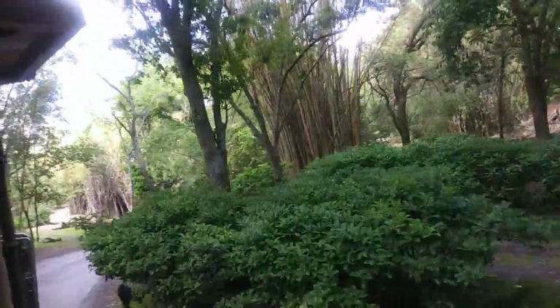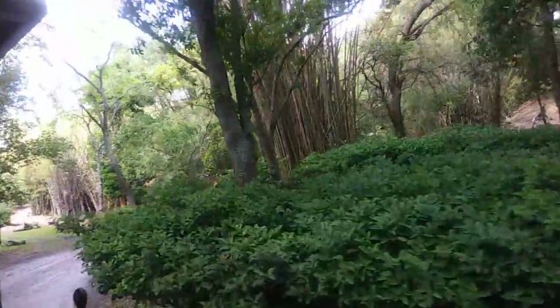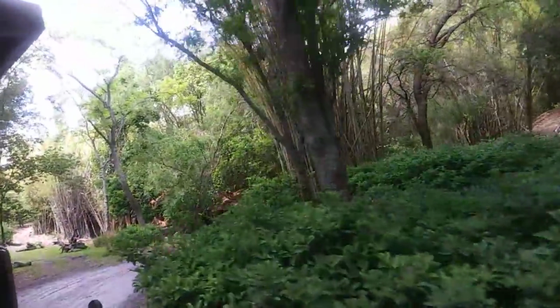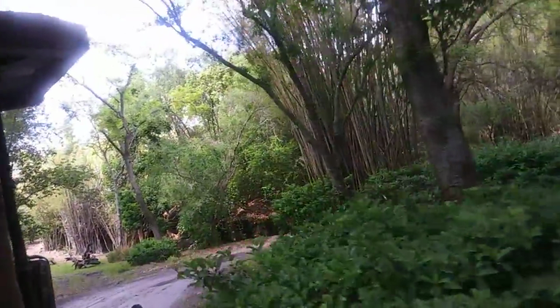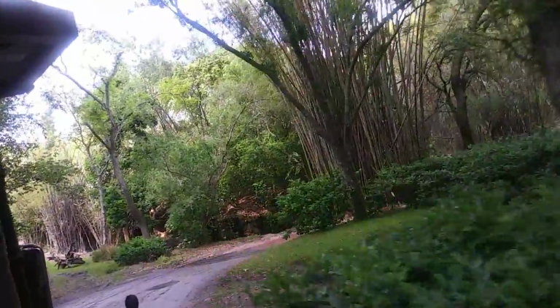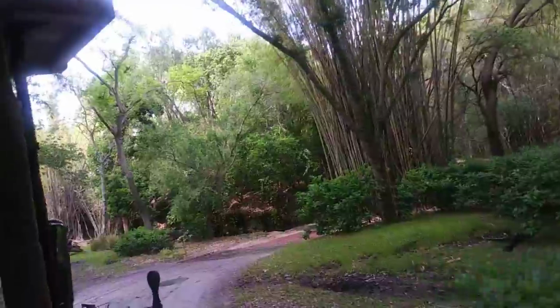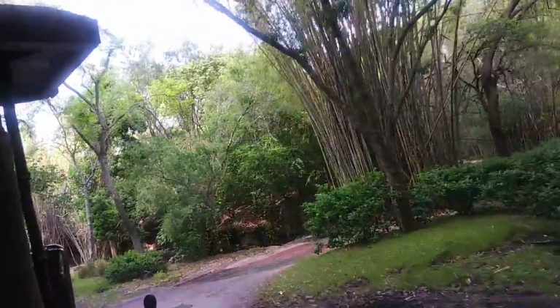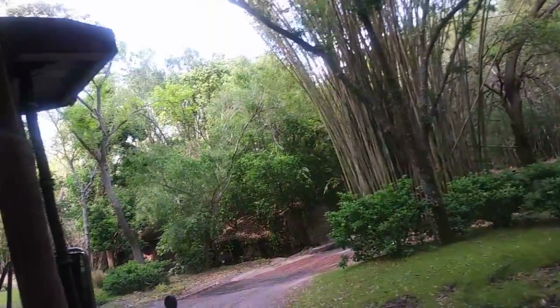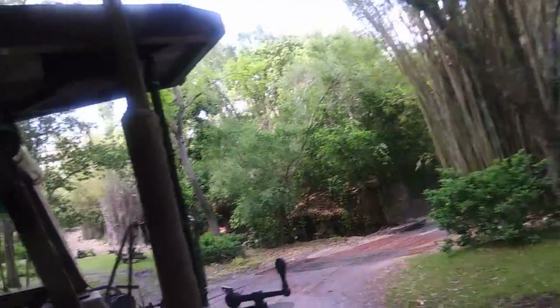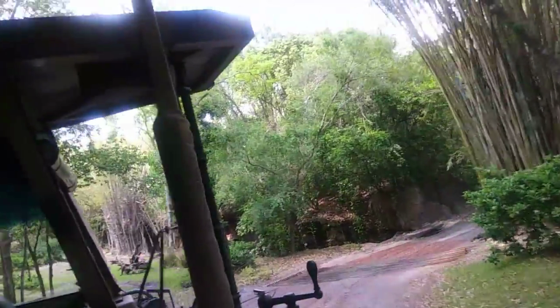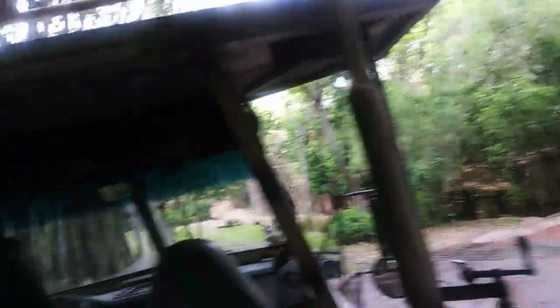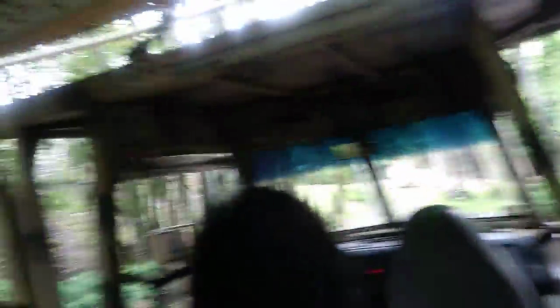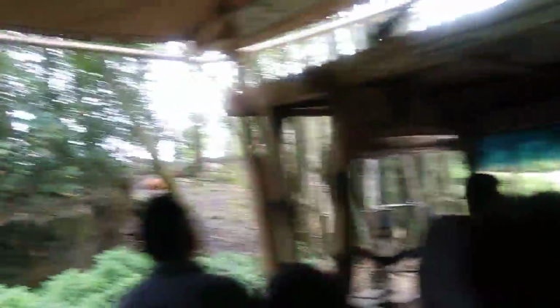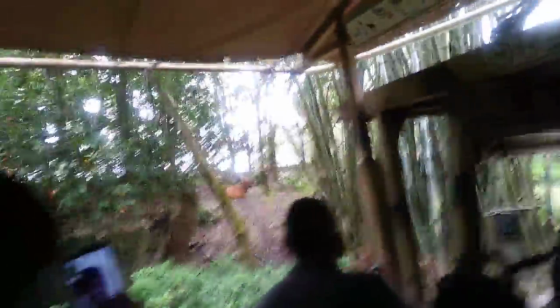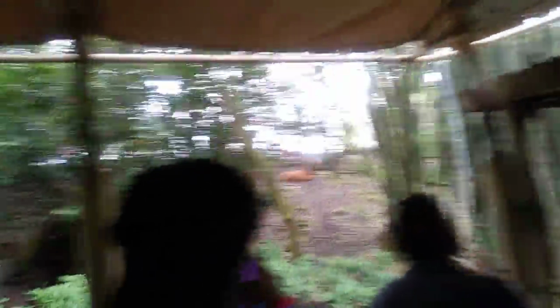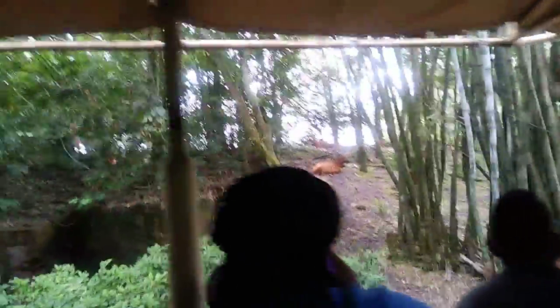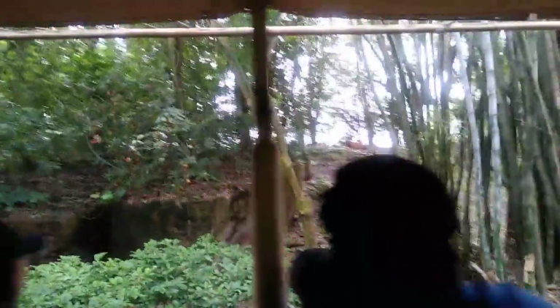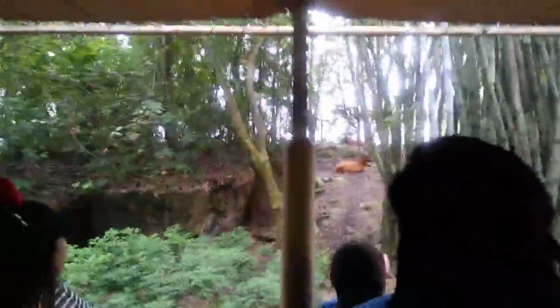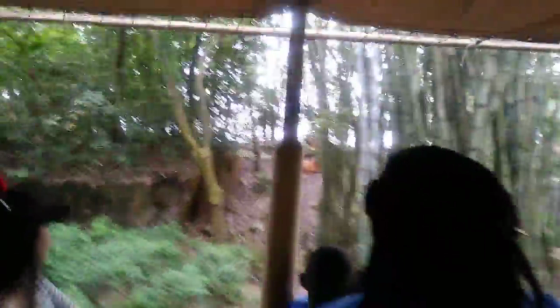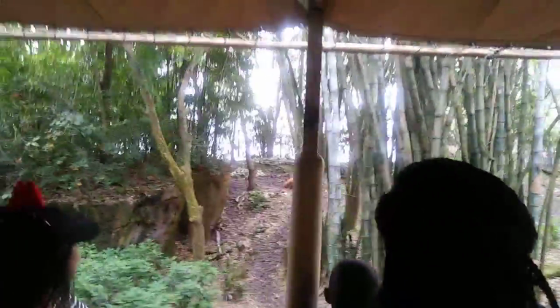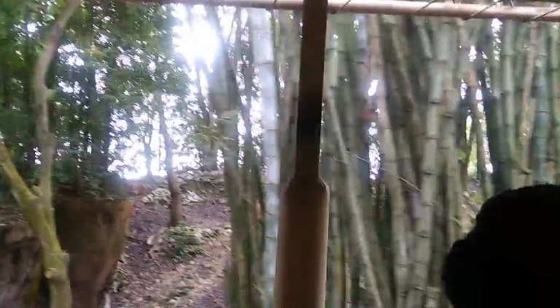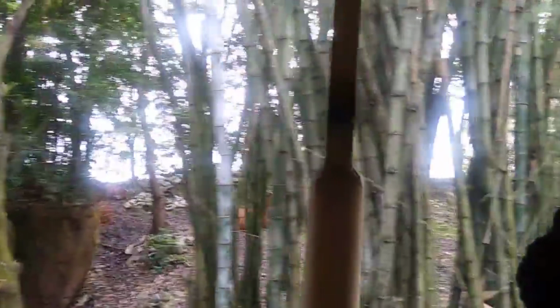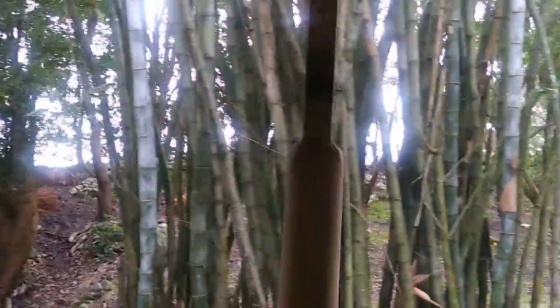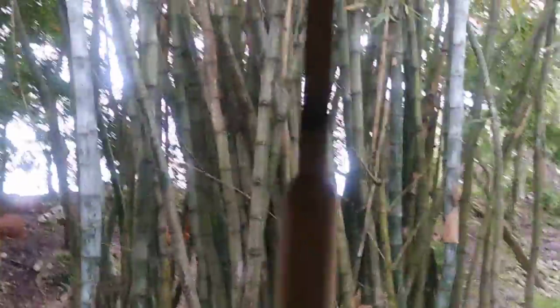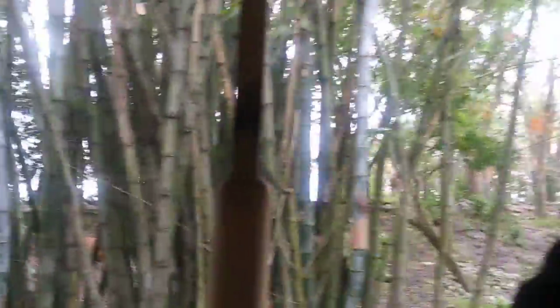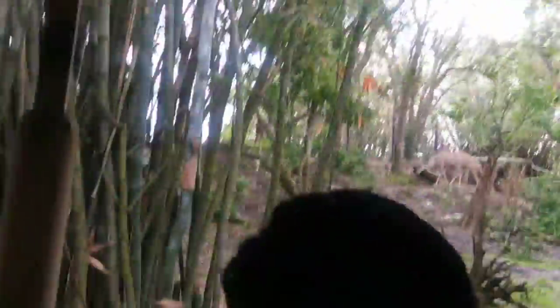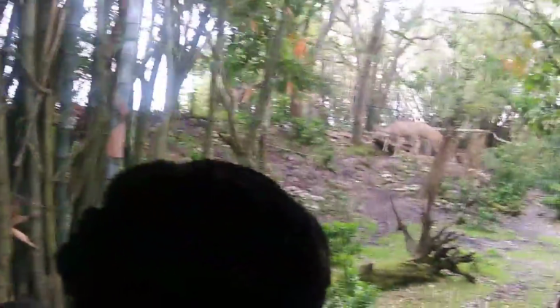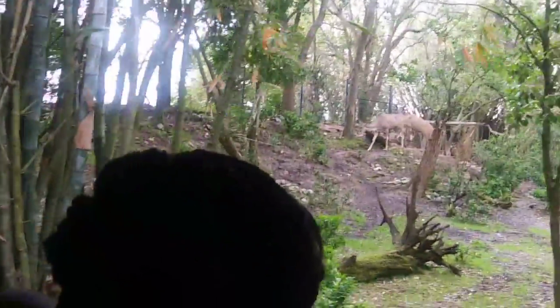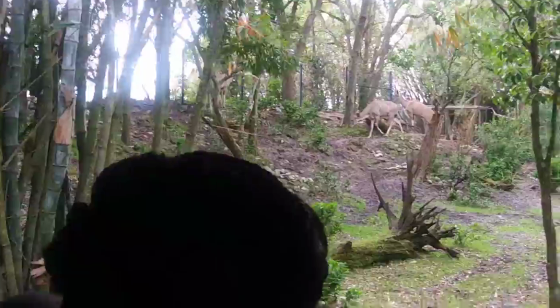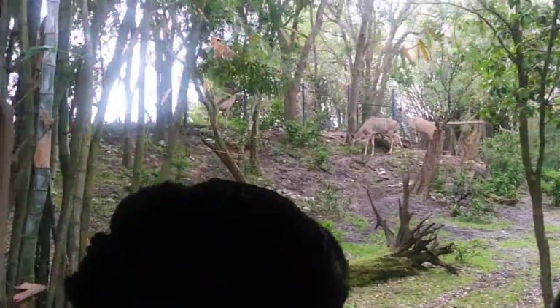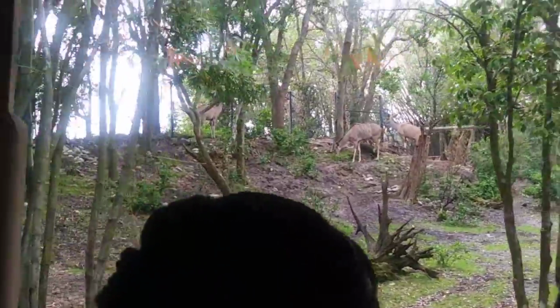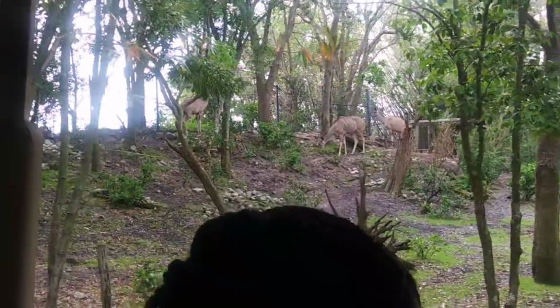Over to the left side ahead, there are some tan animals on the hillside — those are greater kudus. They're one of the larger antelopes here in Africa. I can also tell those up there are females because they don't have any horns on top of their head. Only male greater kudus have horns.